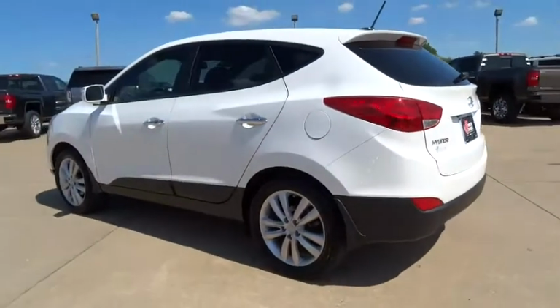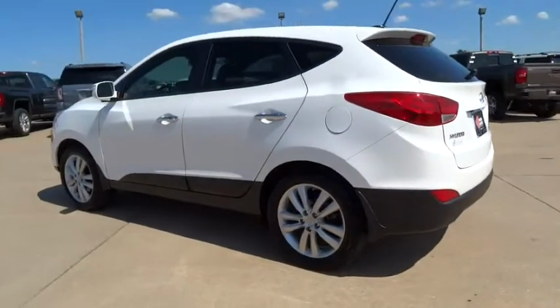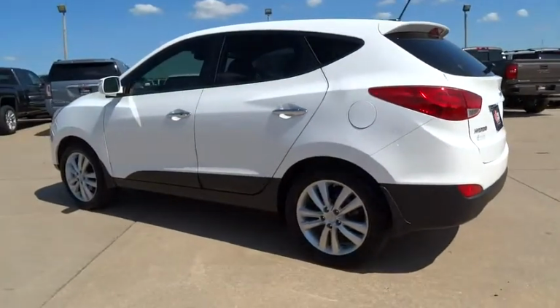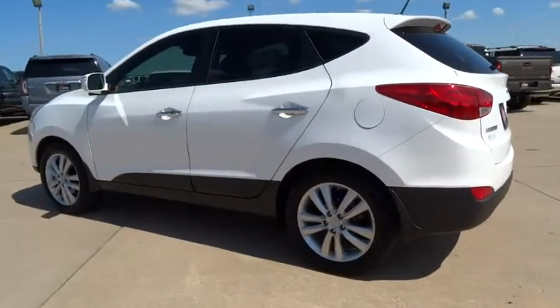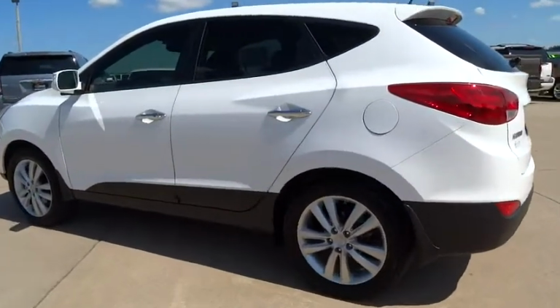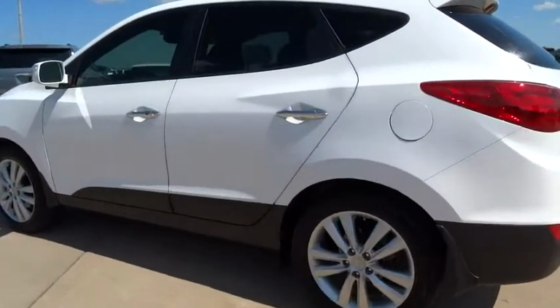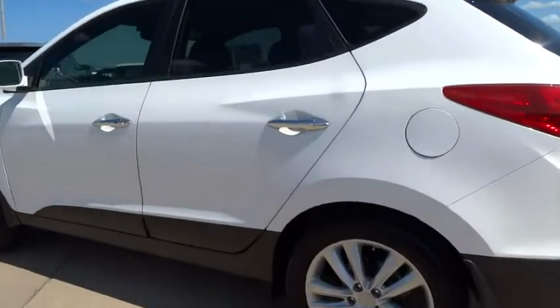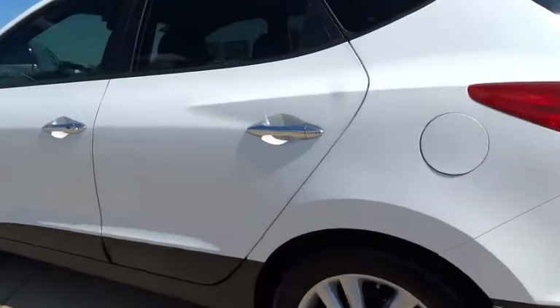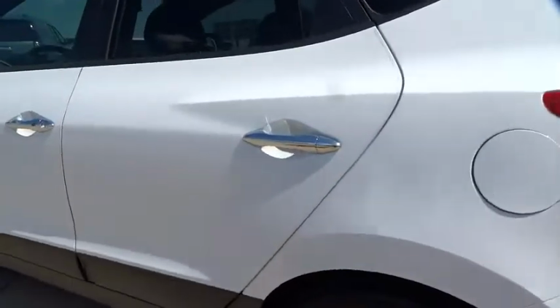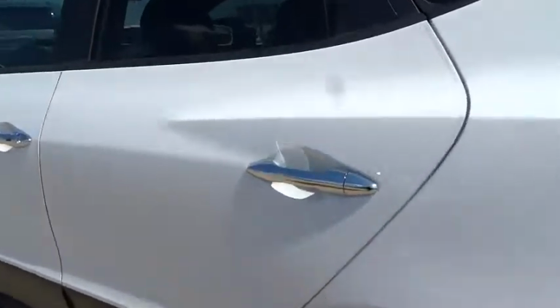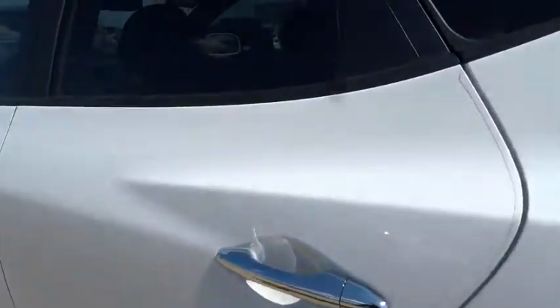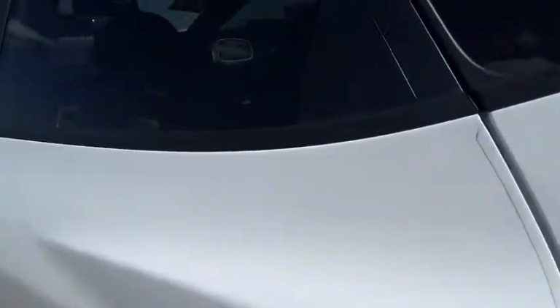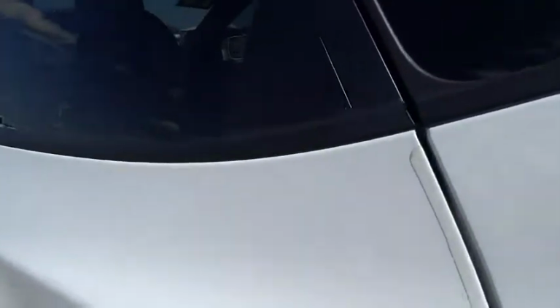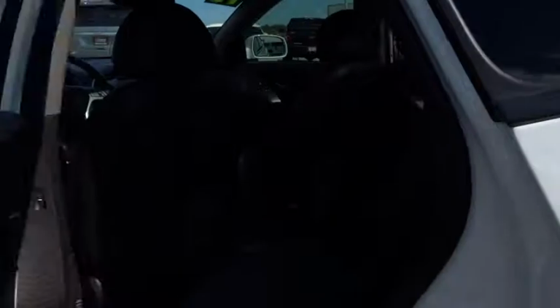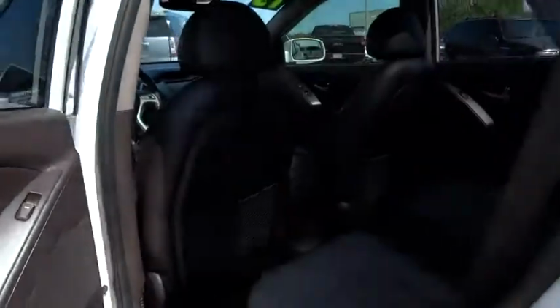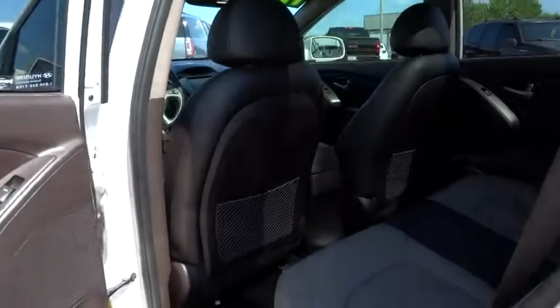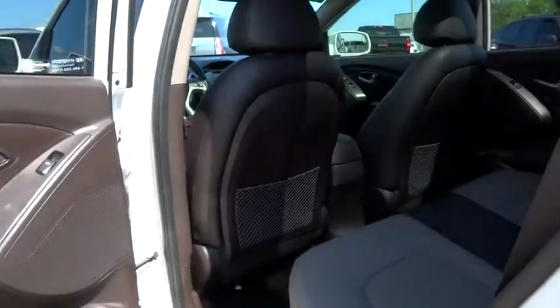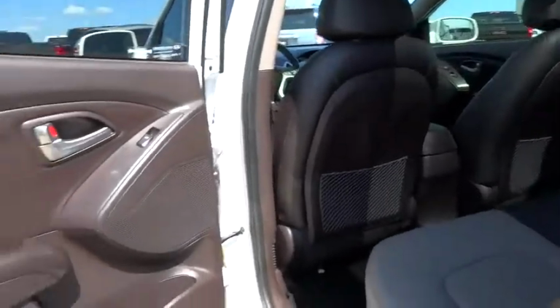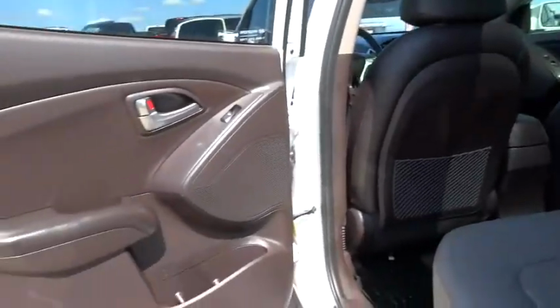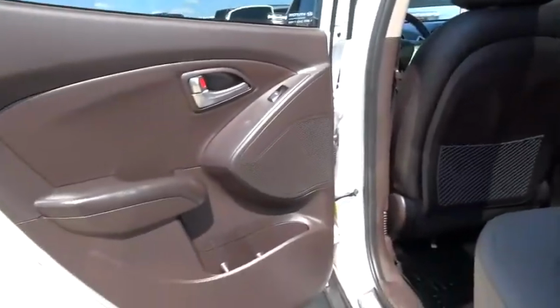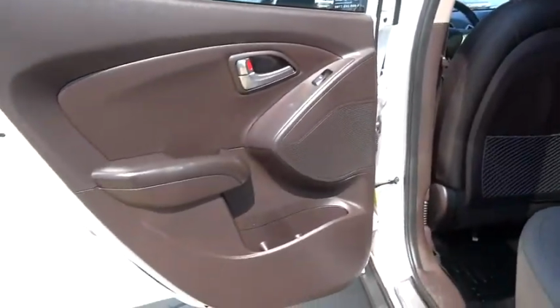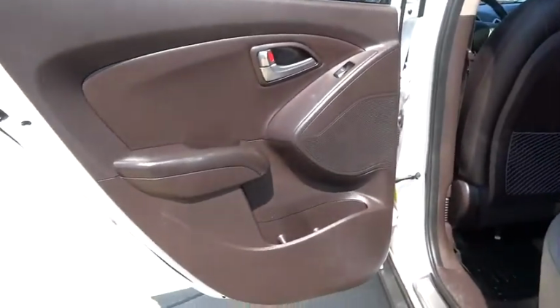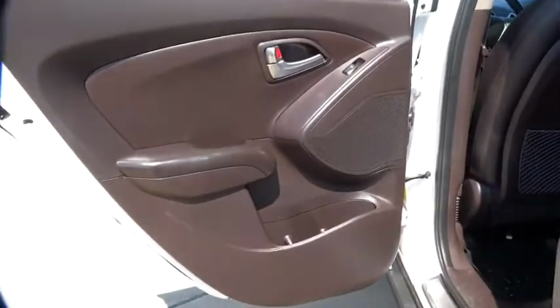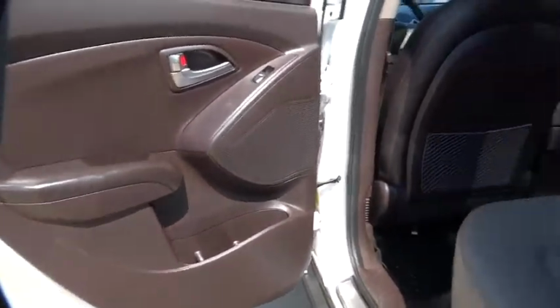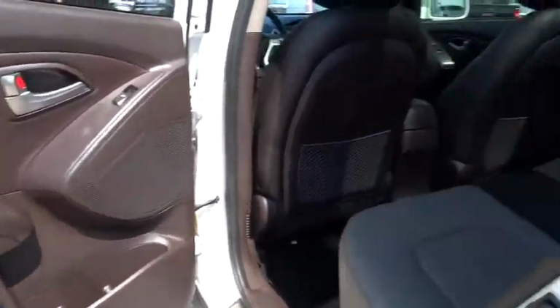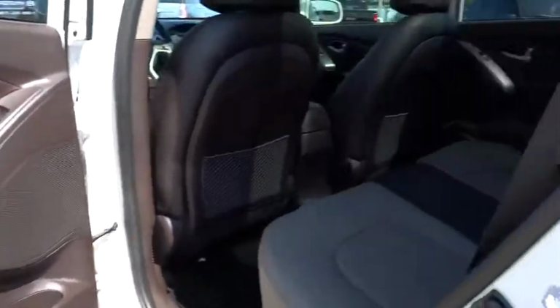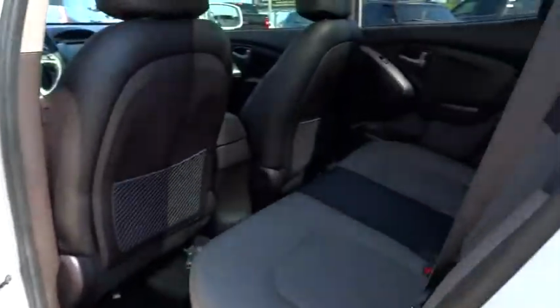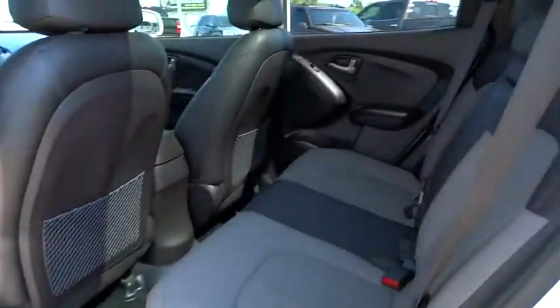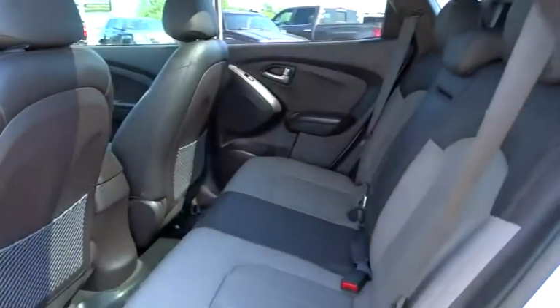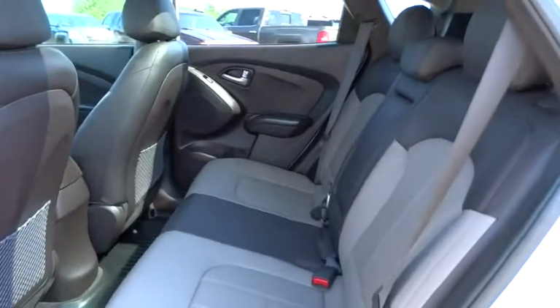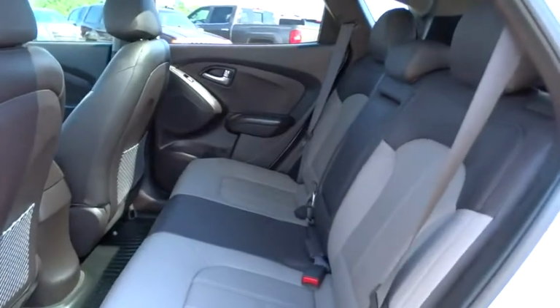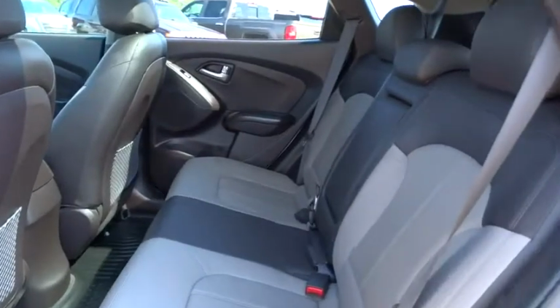Steering wheel audio controls, leather-wrapped steering wheel, Bluetooth, power steering, adjustable steering wheel, driver airbag, four-wheel disc brakes, cruise control.